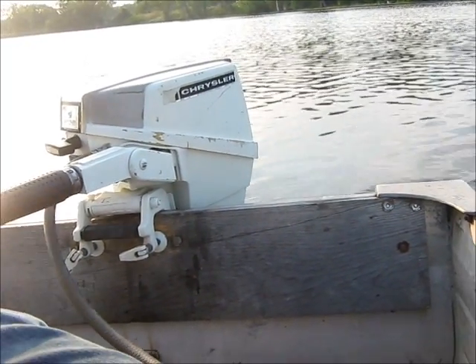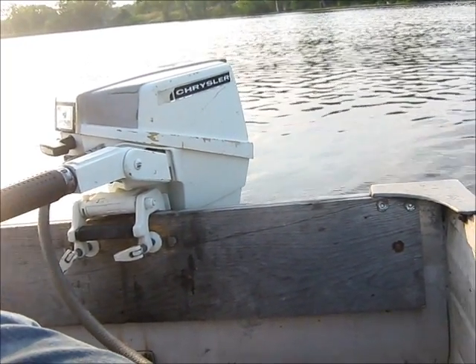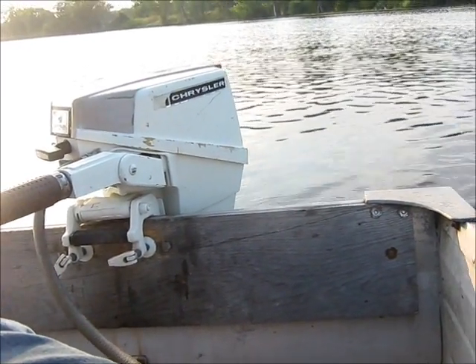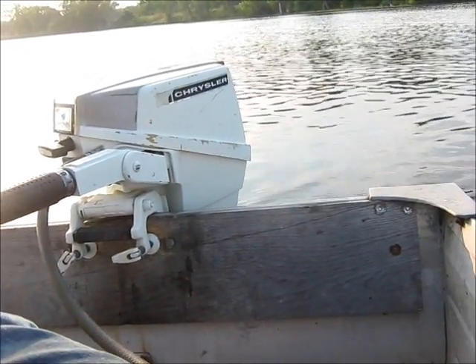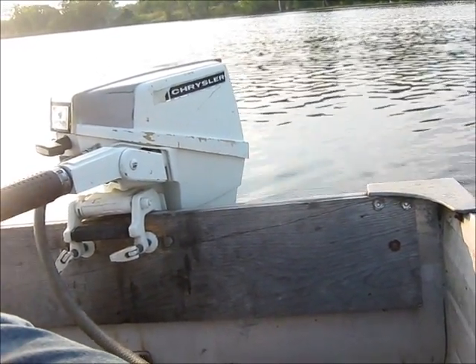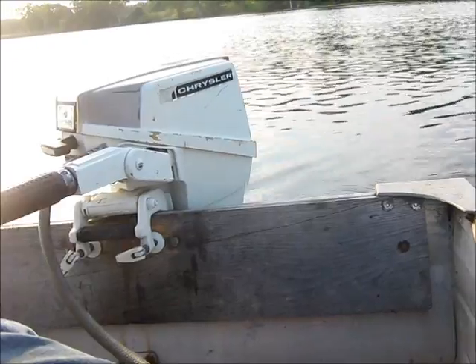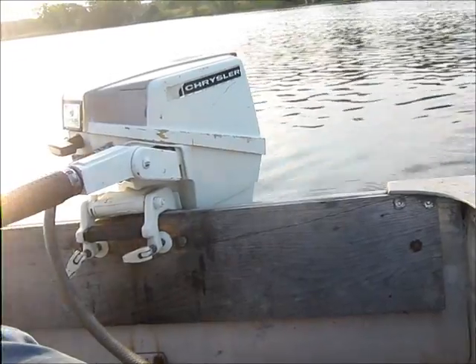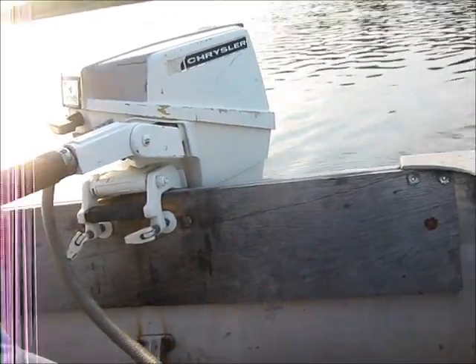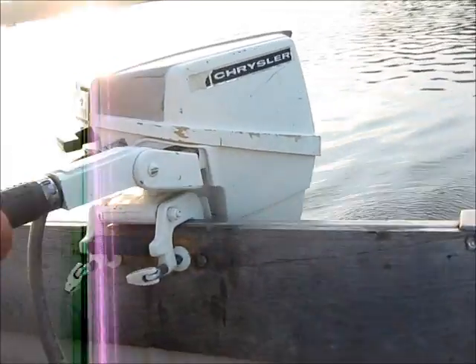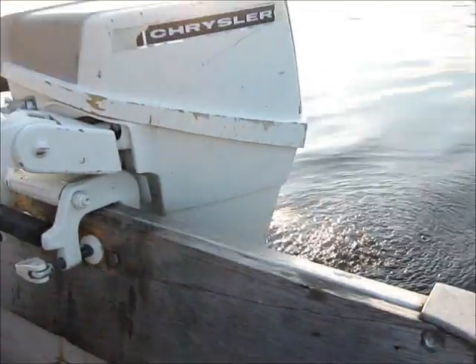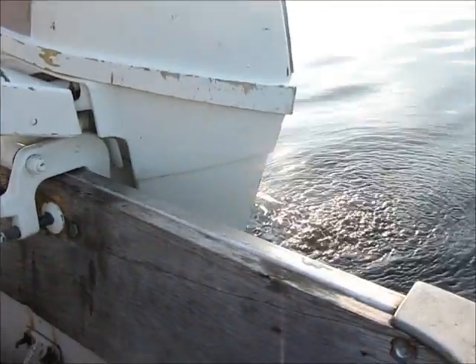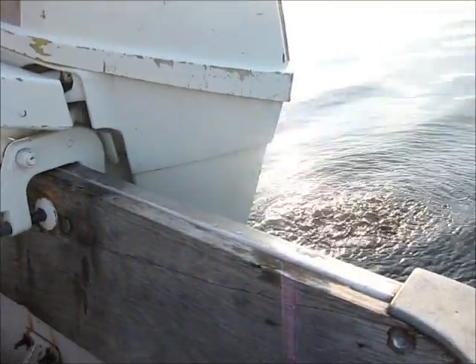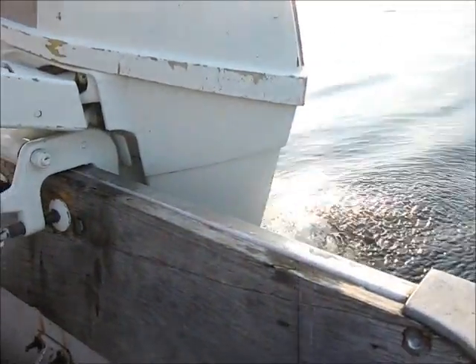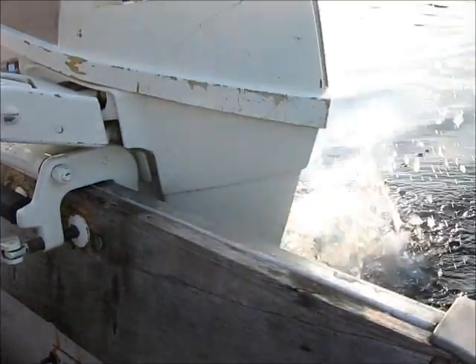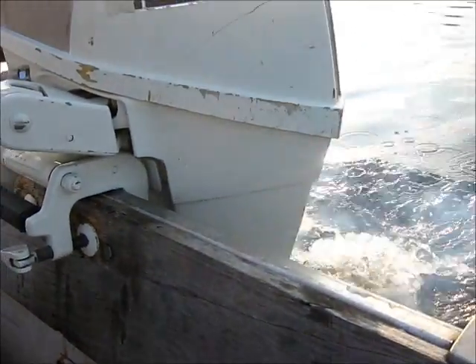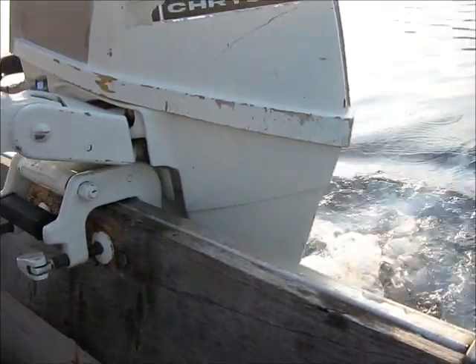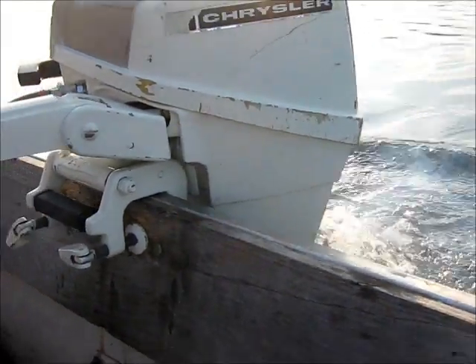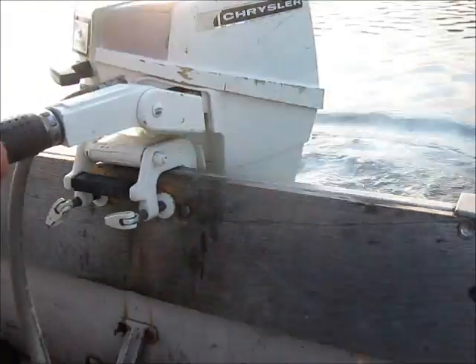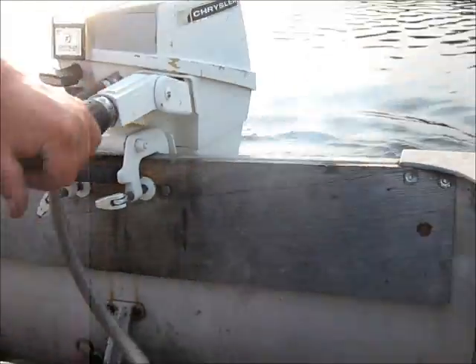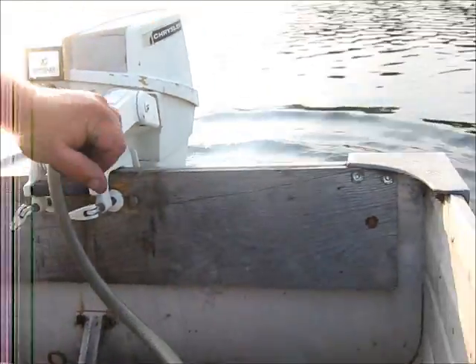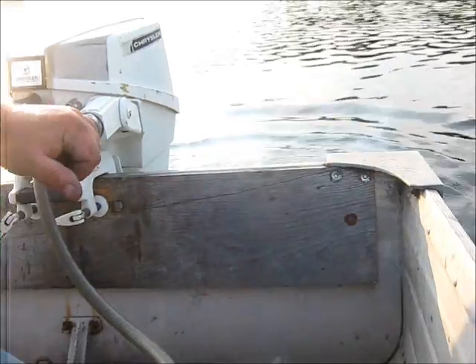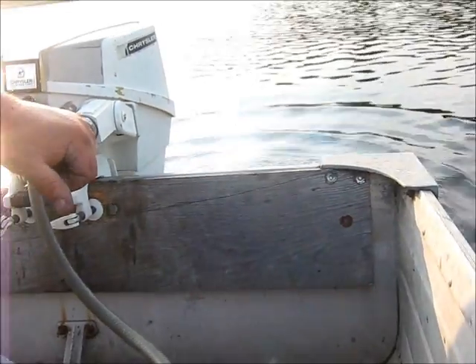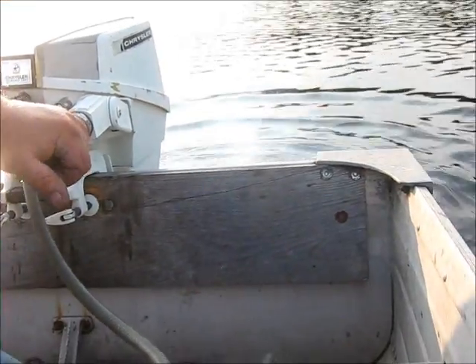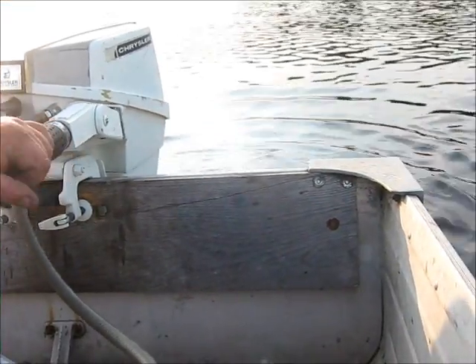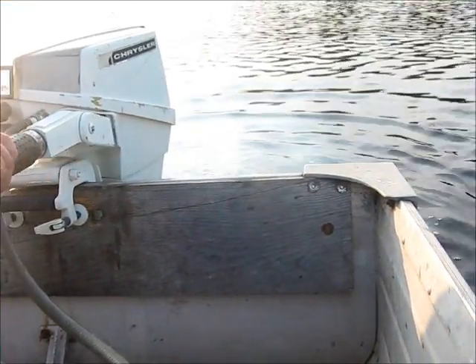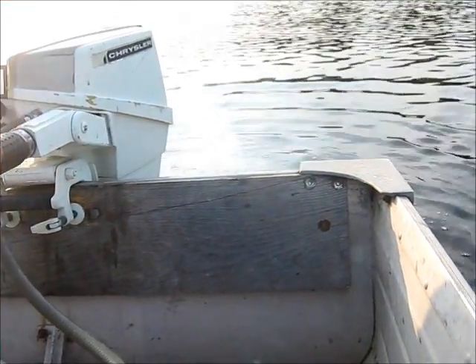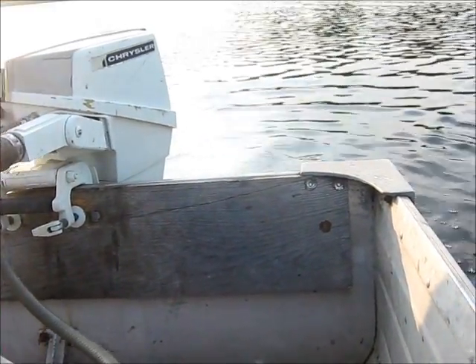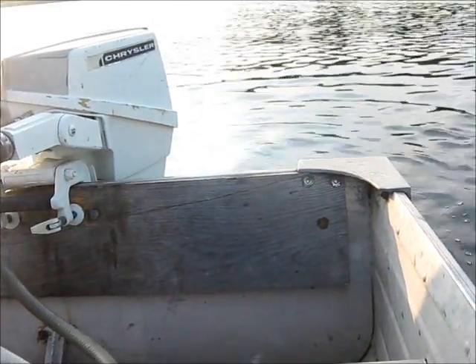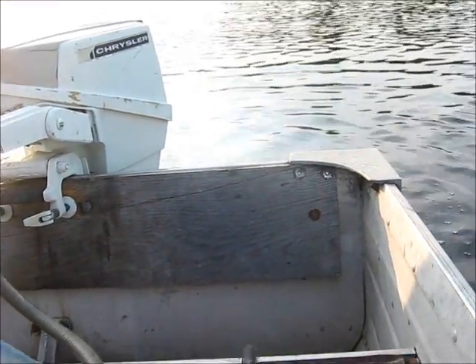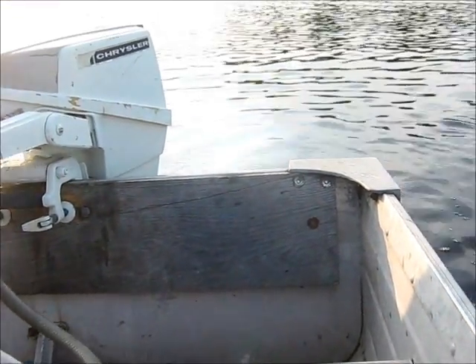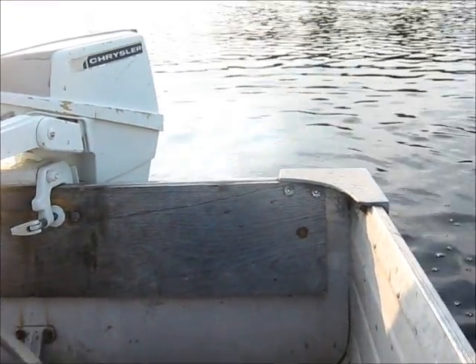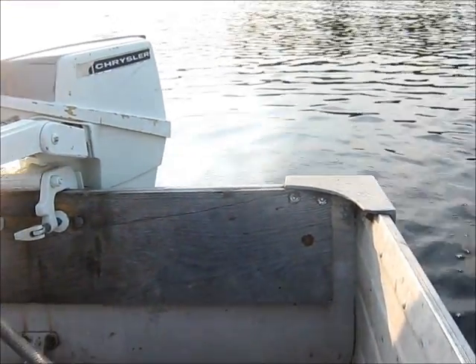It ran good. Put a new water pump in it. Pumps water really well. Idles right down. So we'll get a little show on this one.